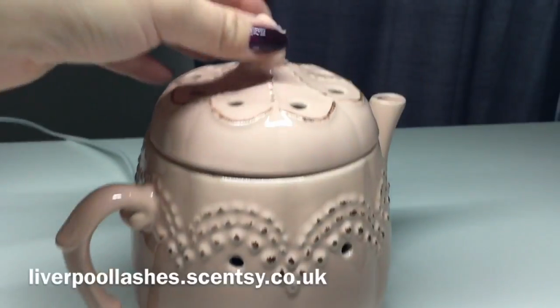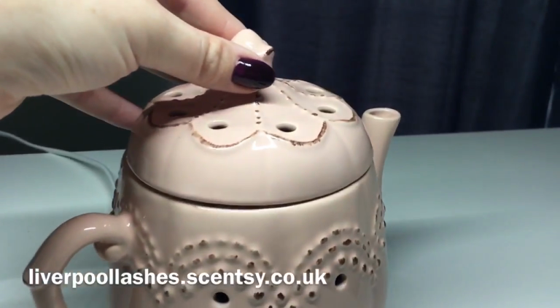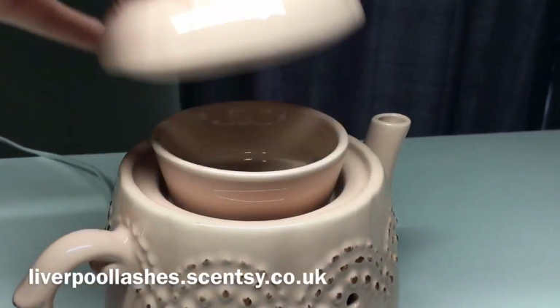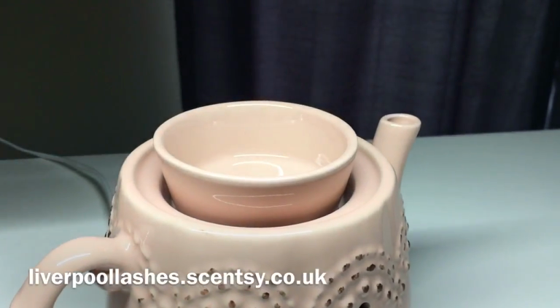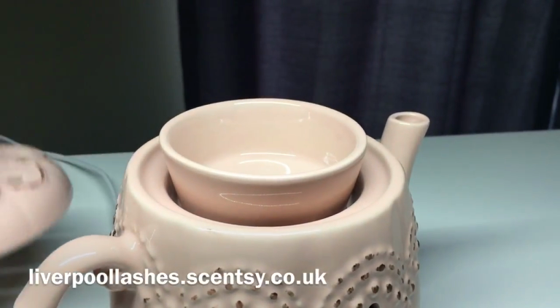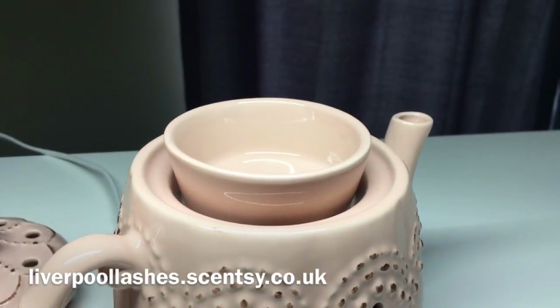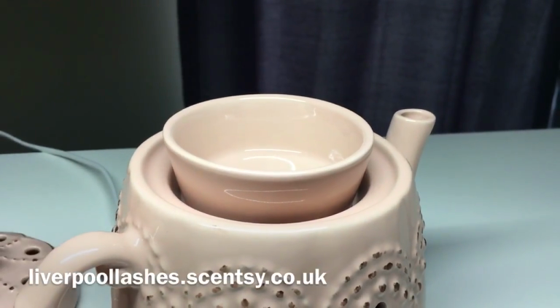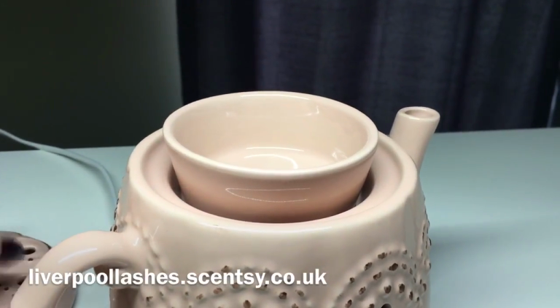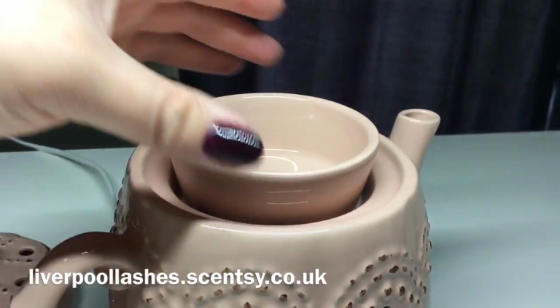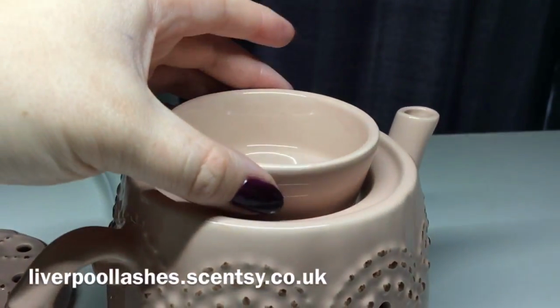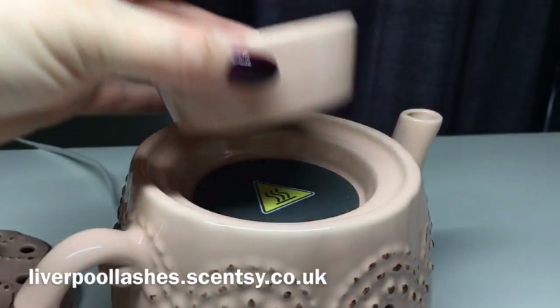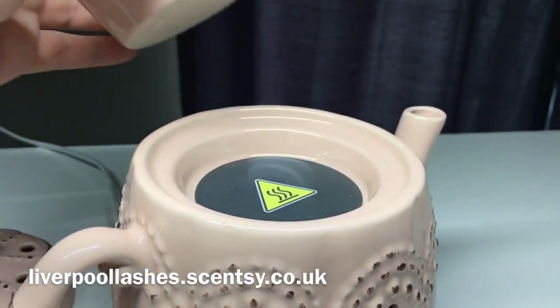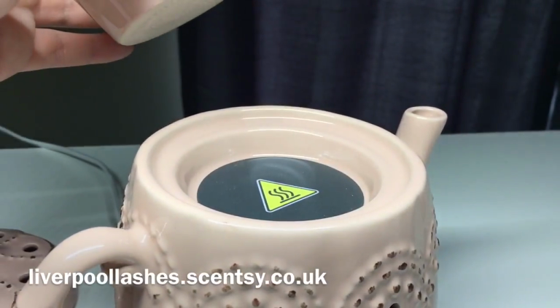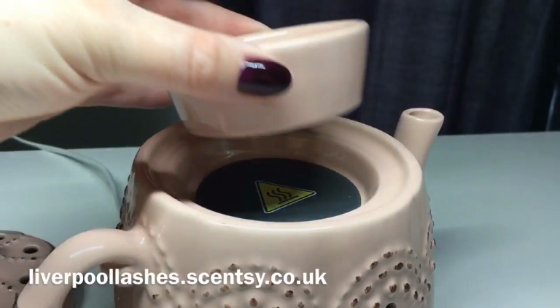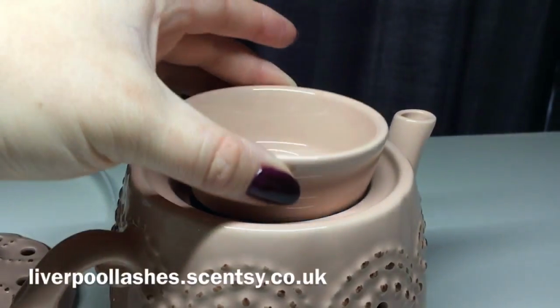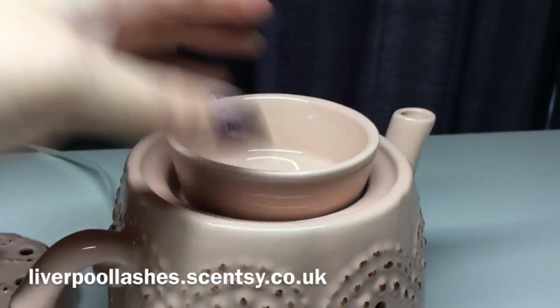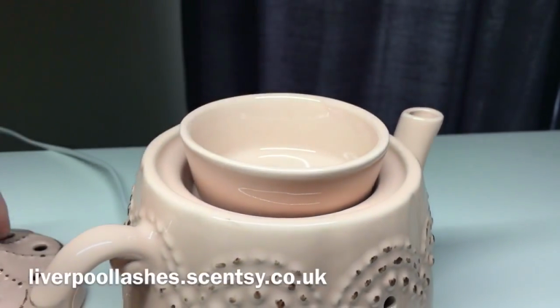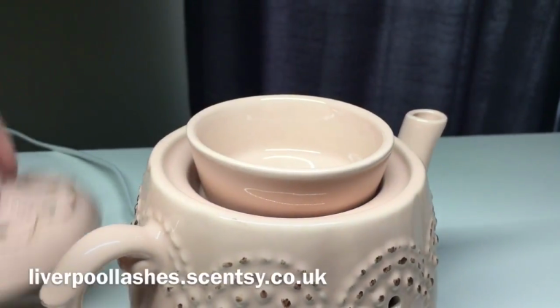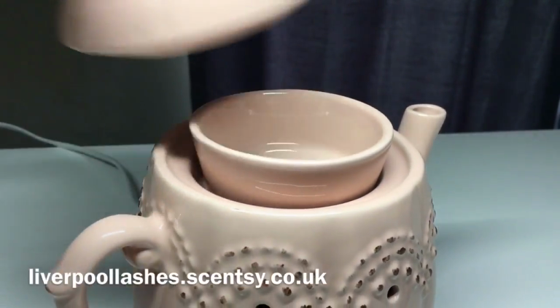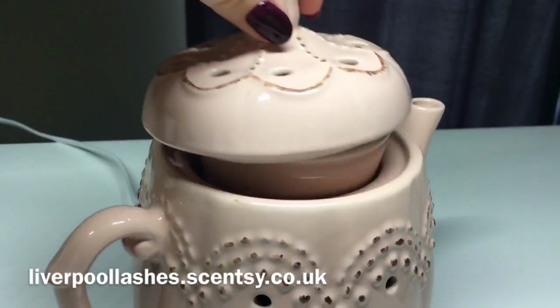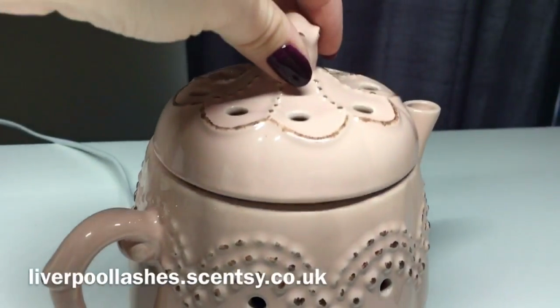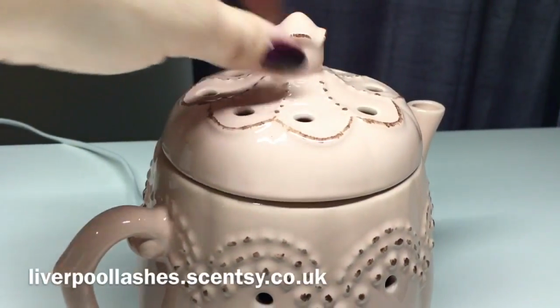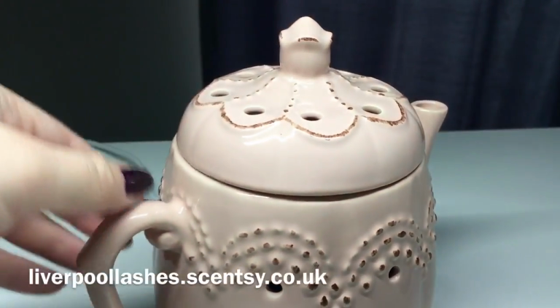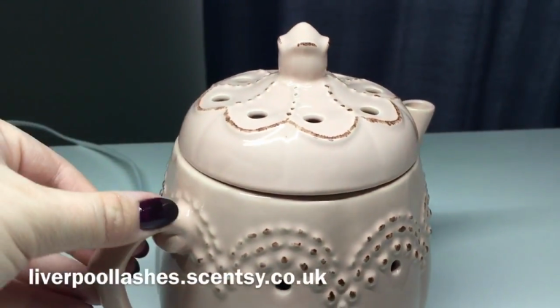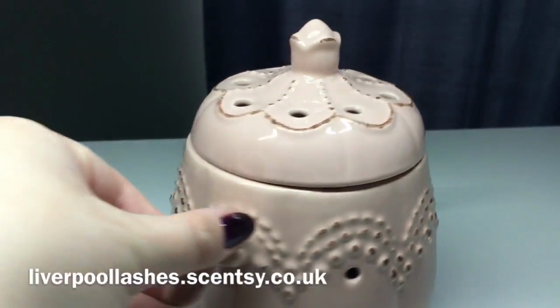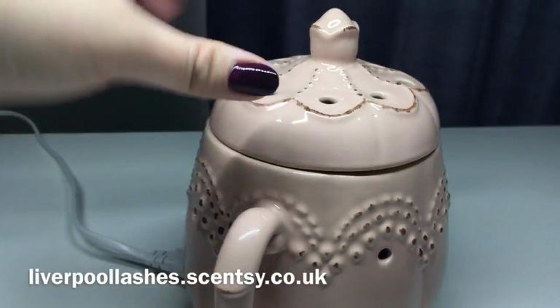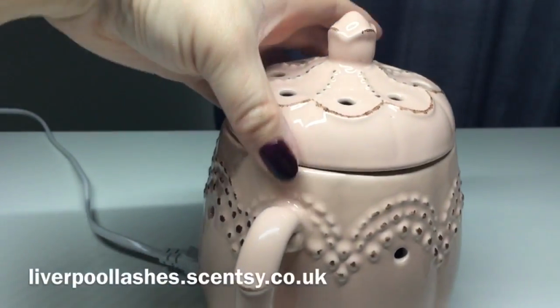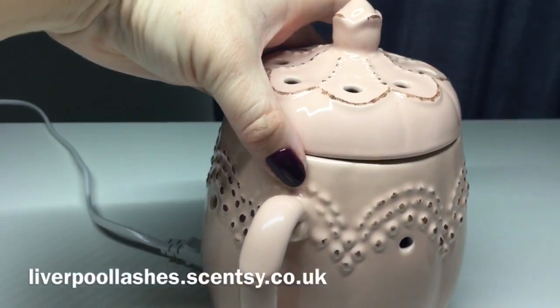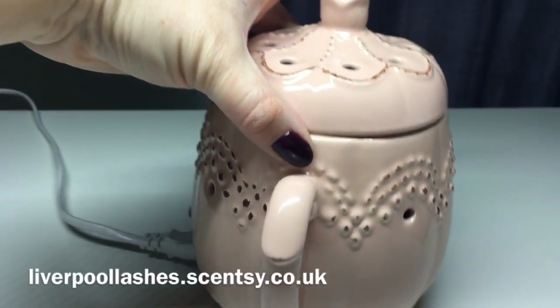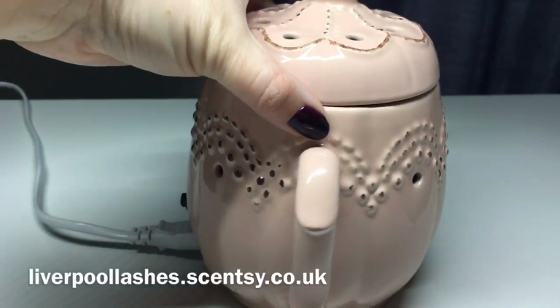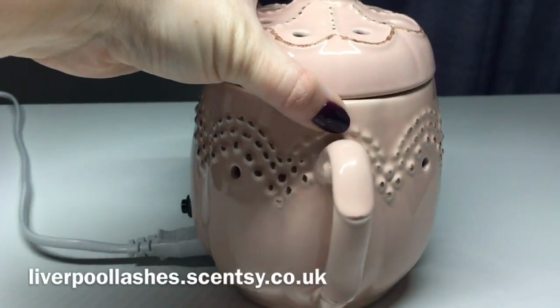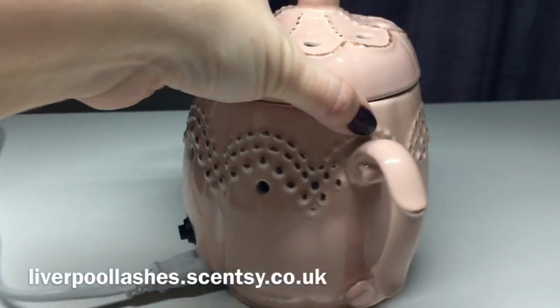I'm just going to lift the lid up and you can see it has a dish and that it's an element warmer. I'm just going to turn that round so that you can see the sides — it has the detail on the handle as well.